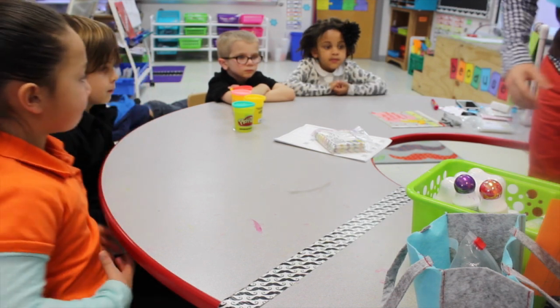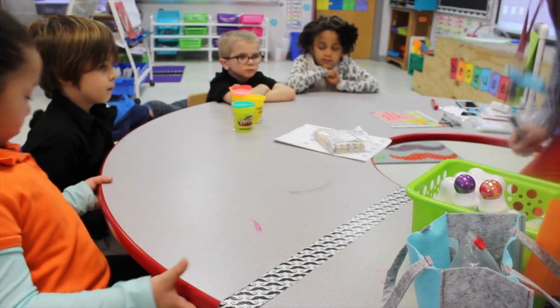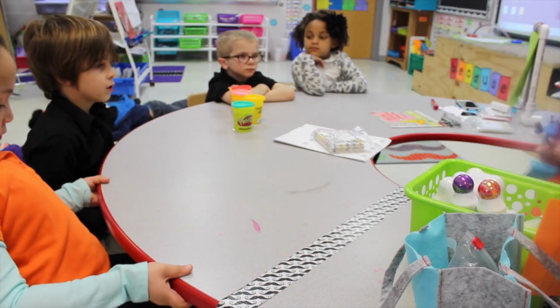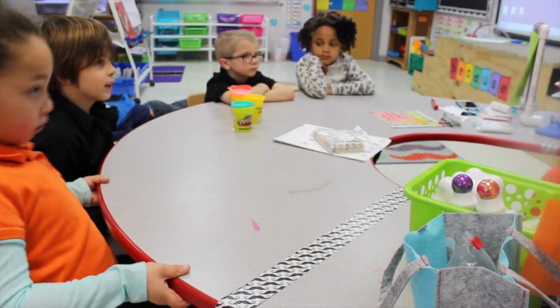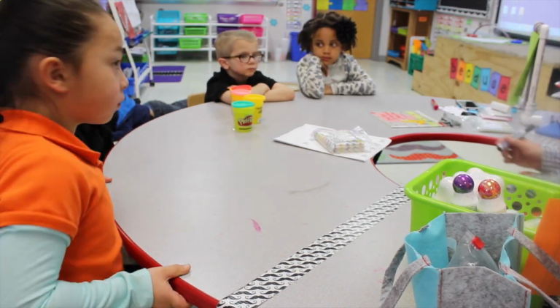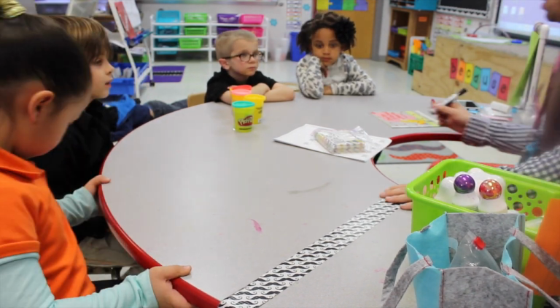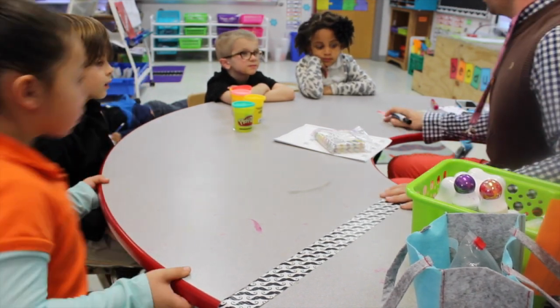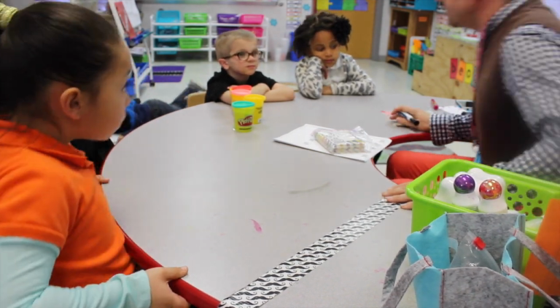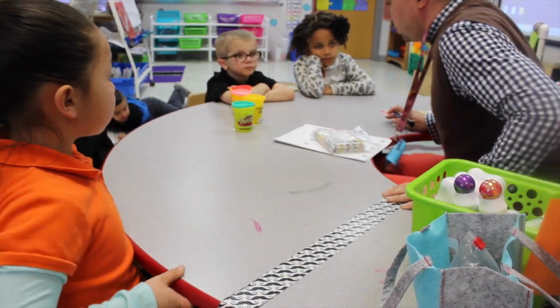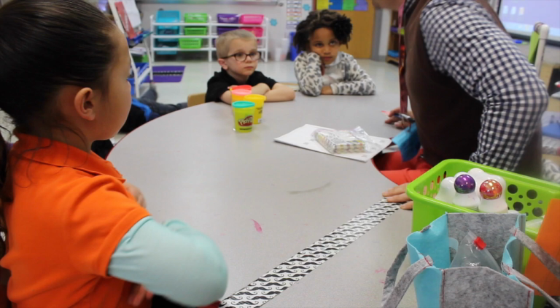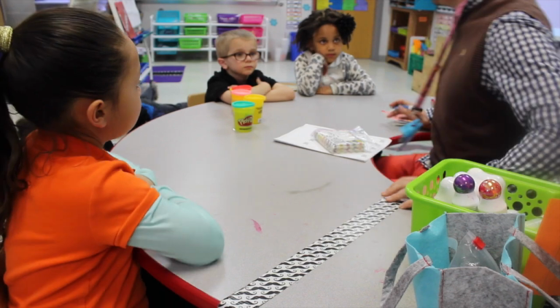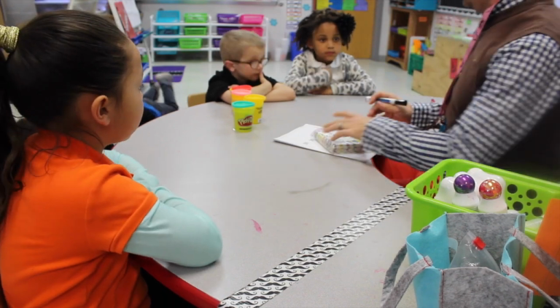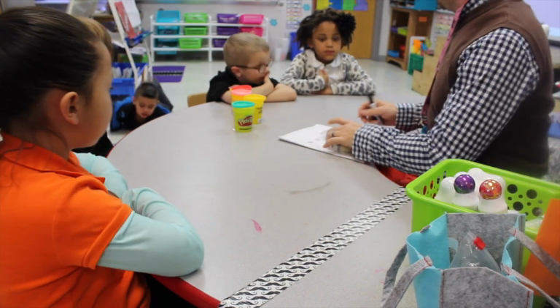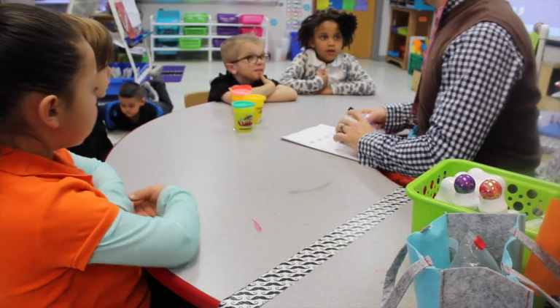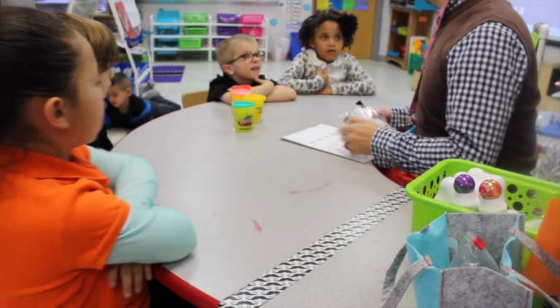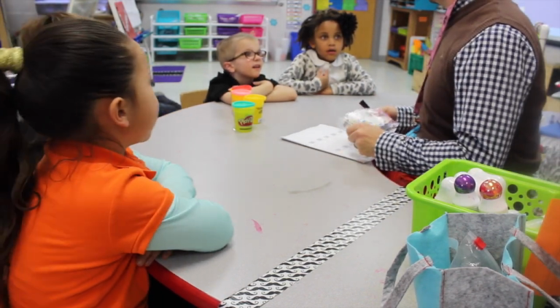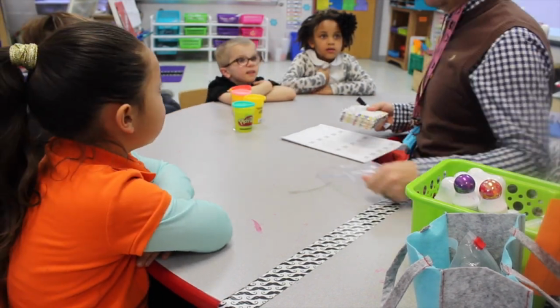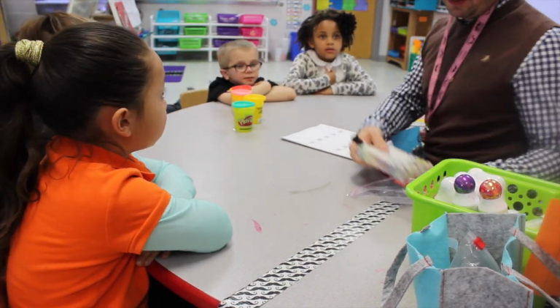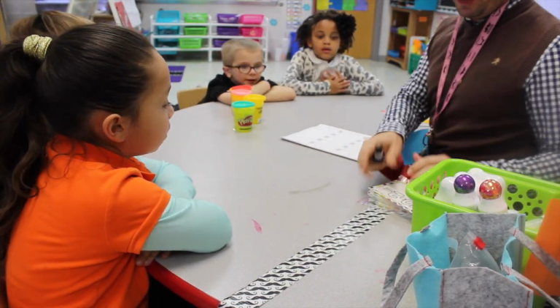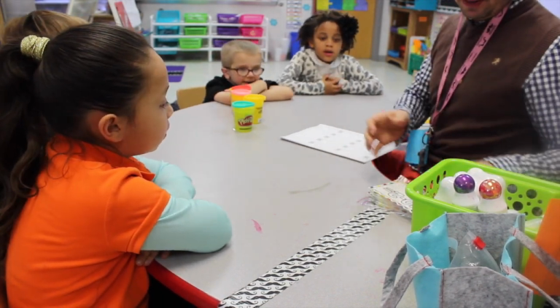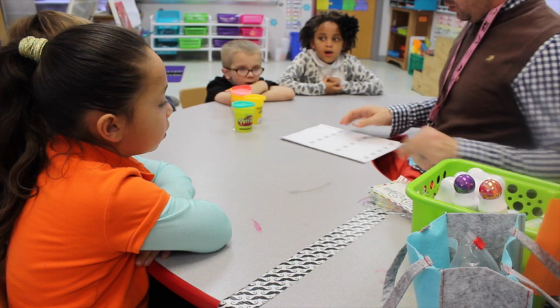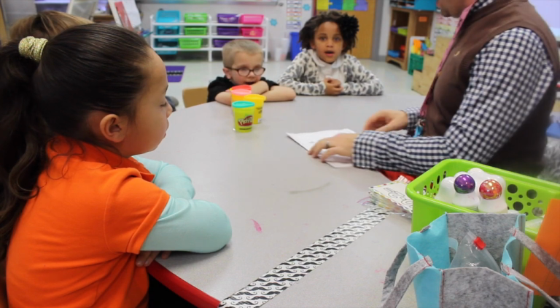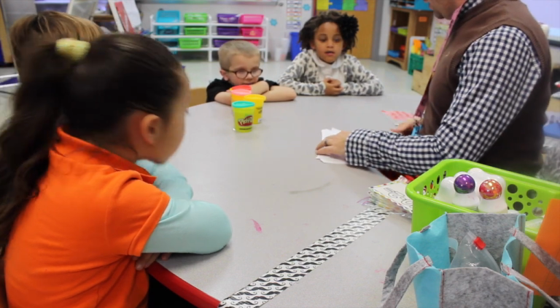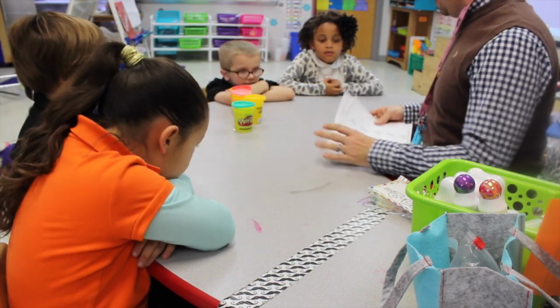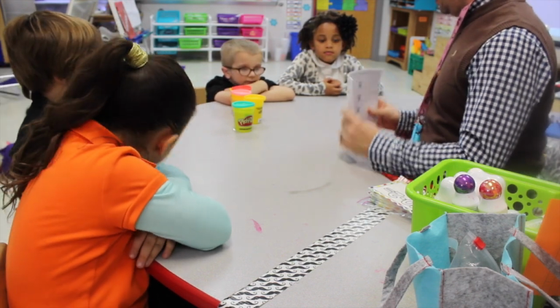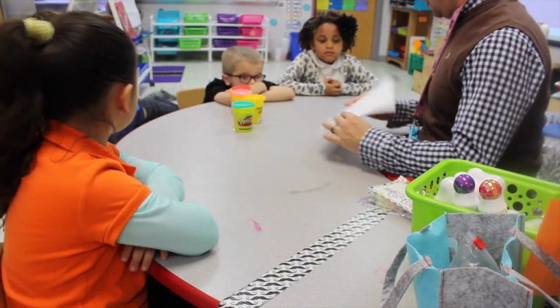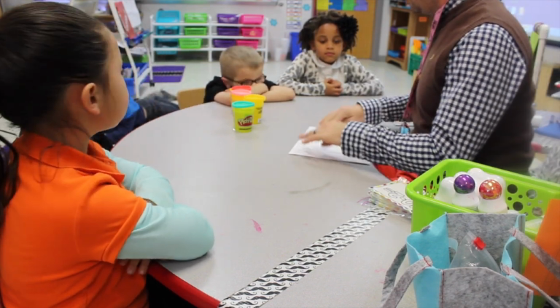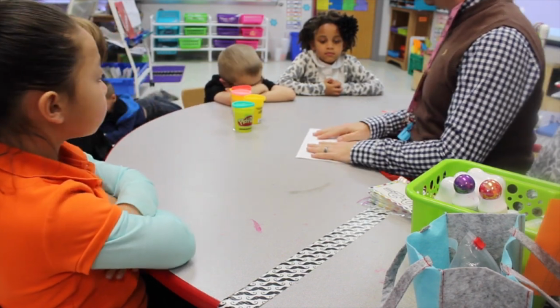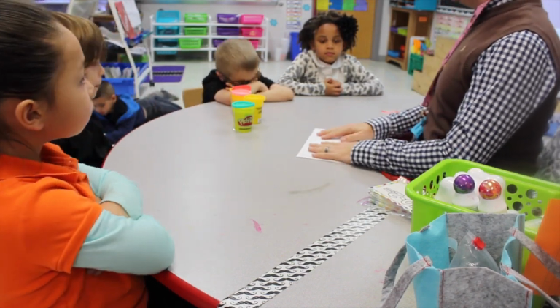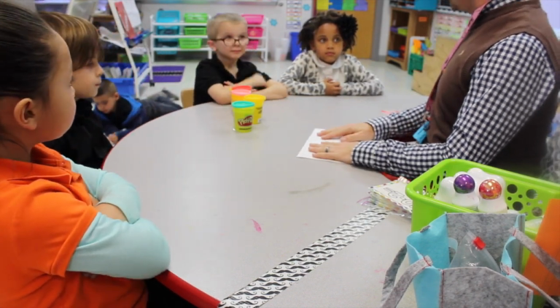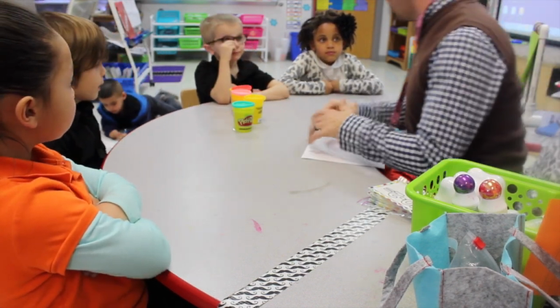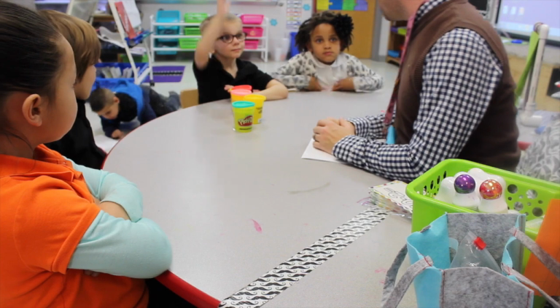Alright, so what does it mean when we subtract? Subtract. Thank you, Leah. What does subtract mean? Take away. Take away. Alright, so who is ready to do some subtraction smash?